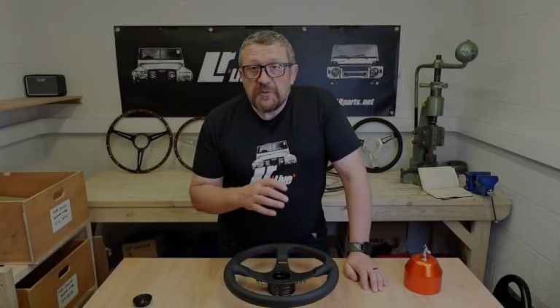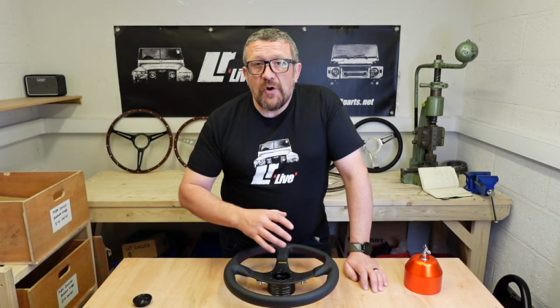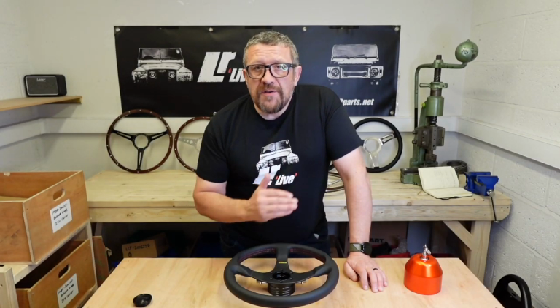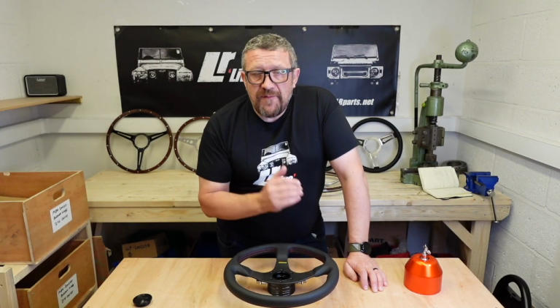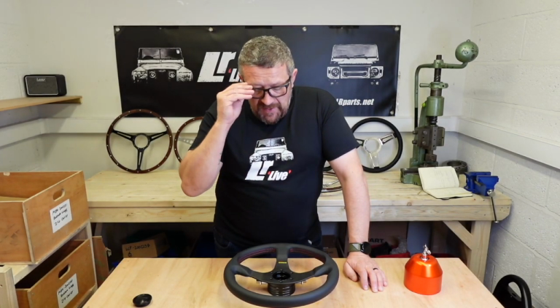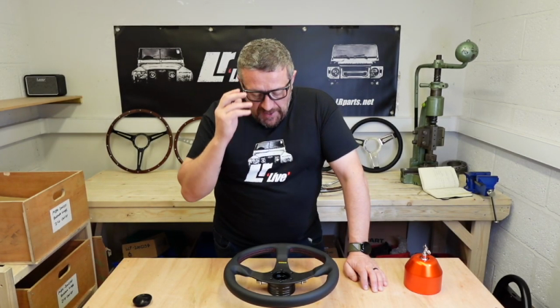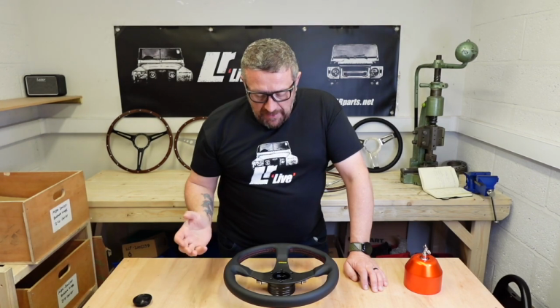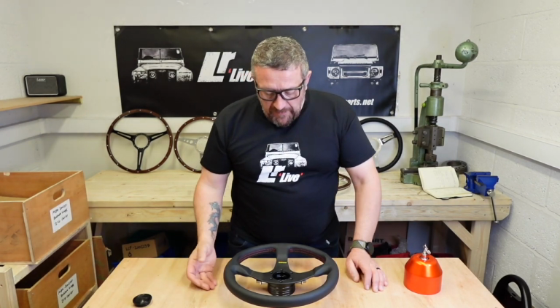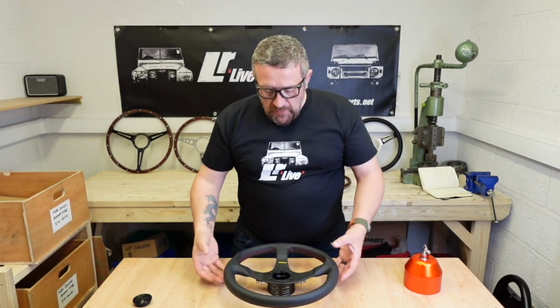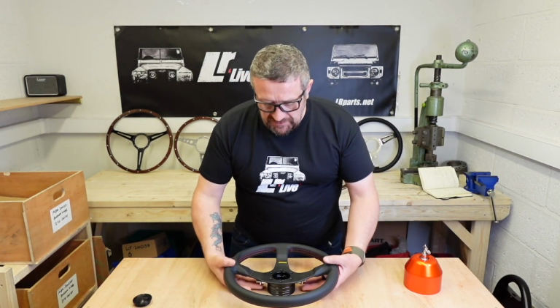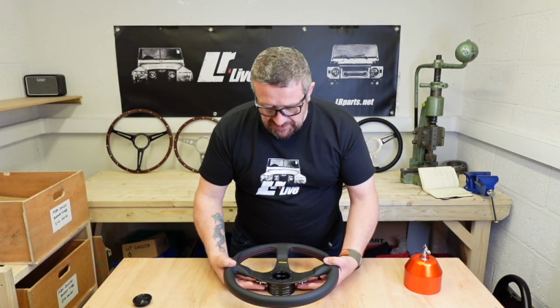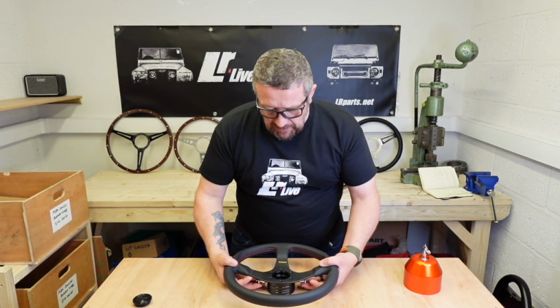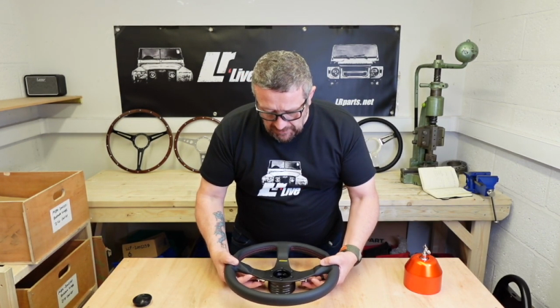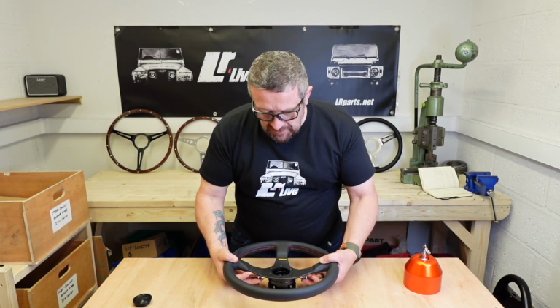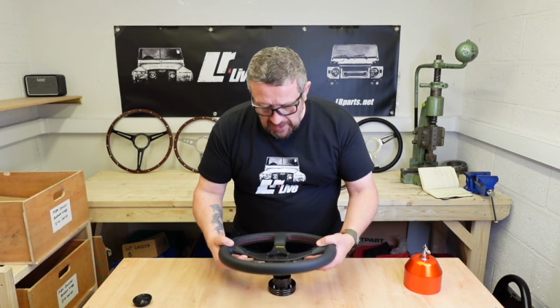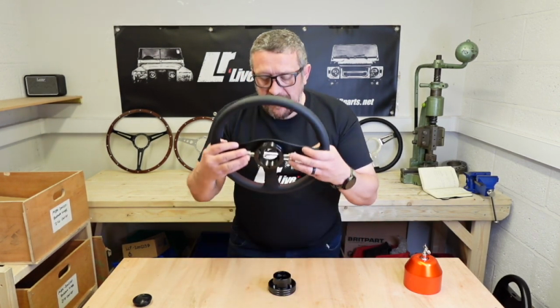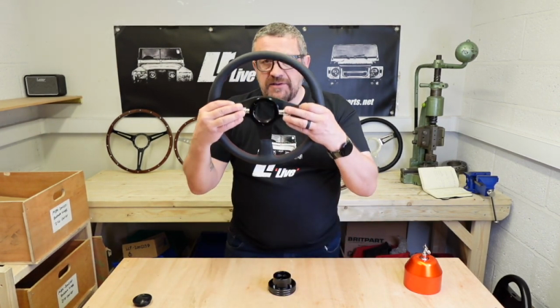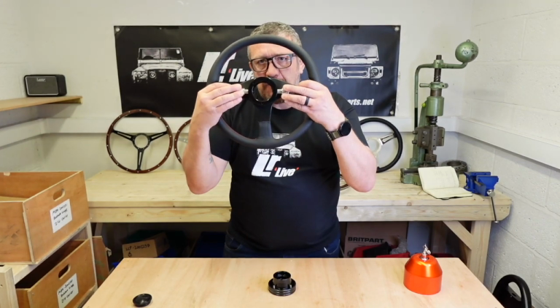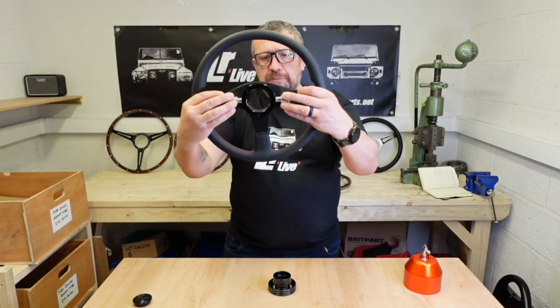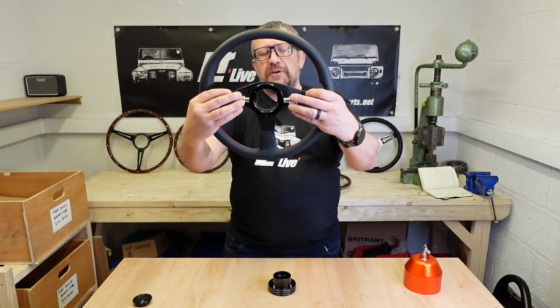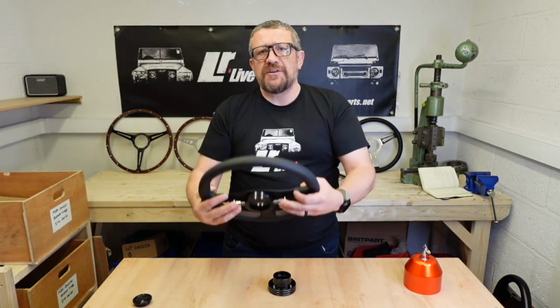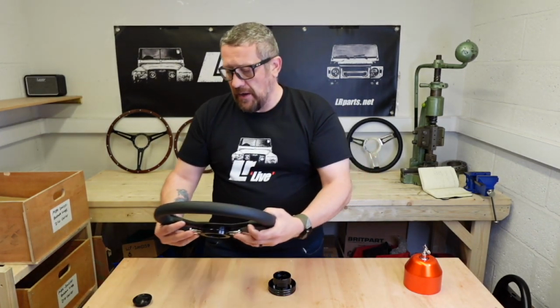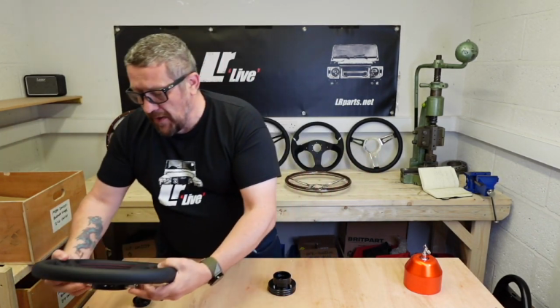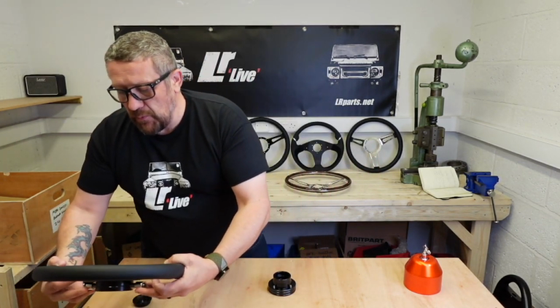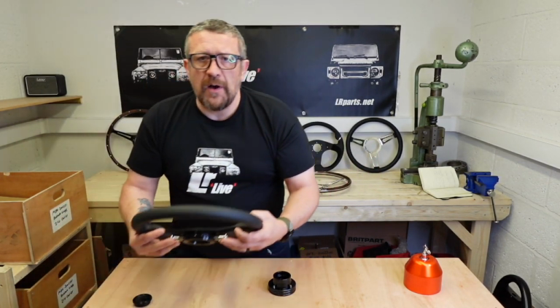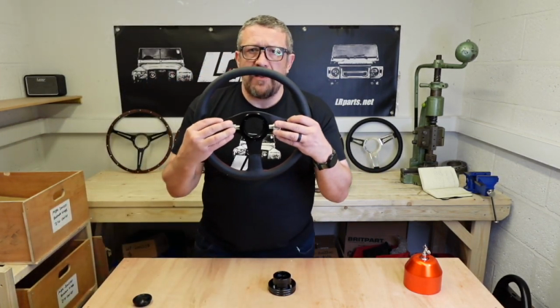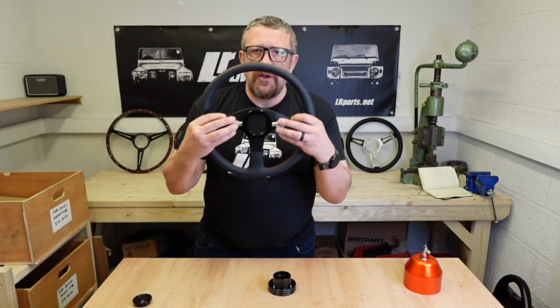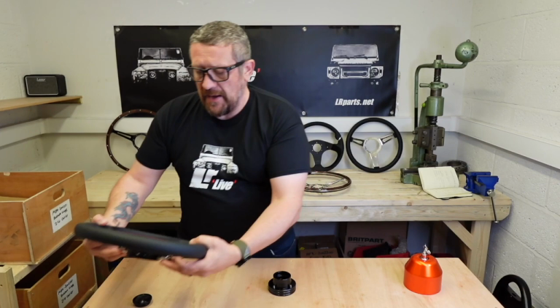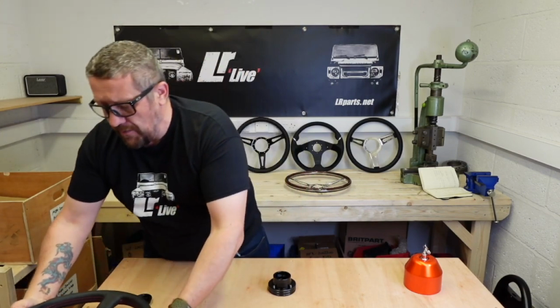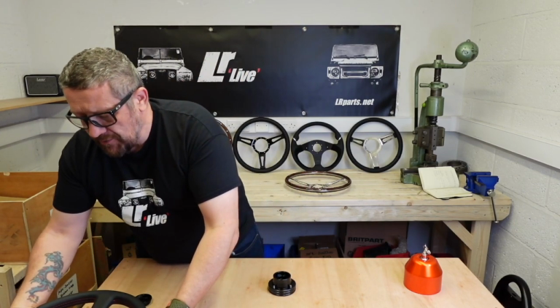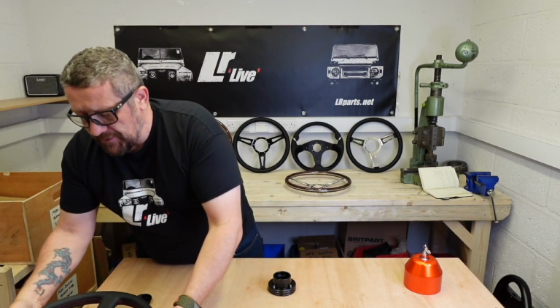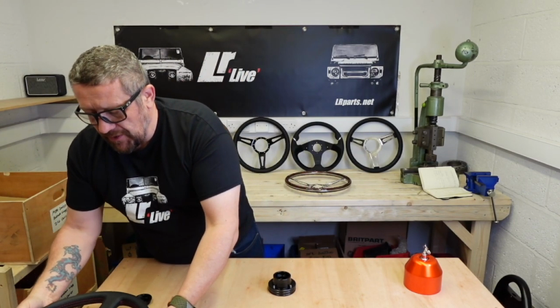Optimal have gone one step further with their design. If we remove this steering wheel and the boss and take that away, it's probably small enough to go in a rucksack. So if you were parking your vehicle at work, you could take that in with you.